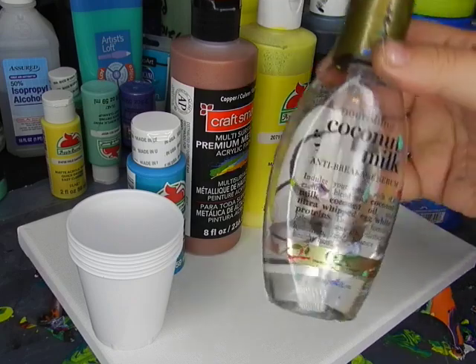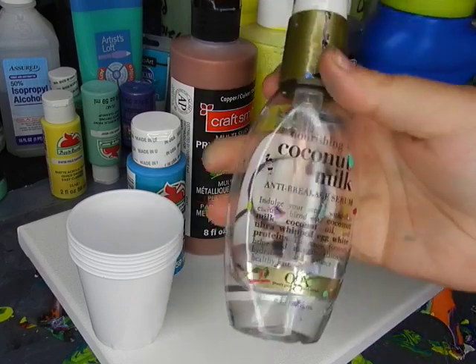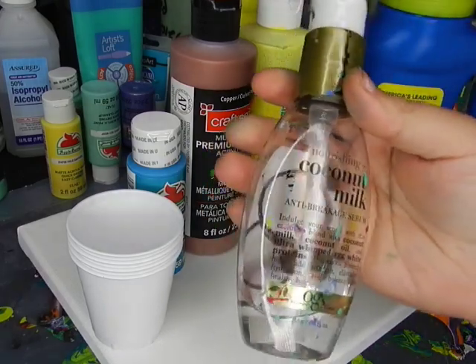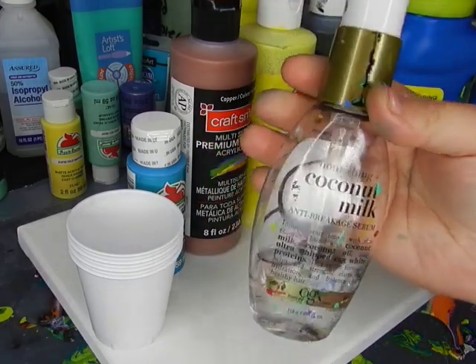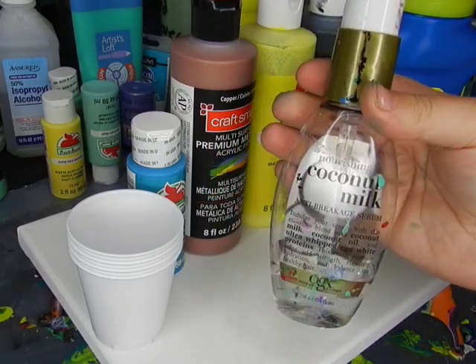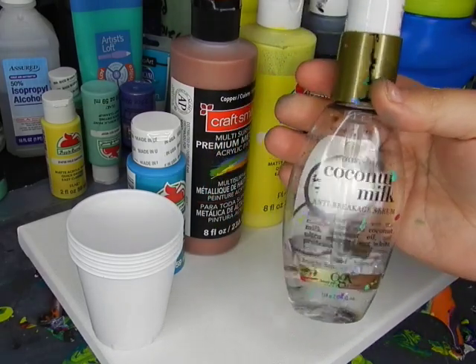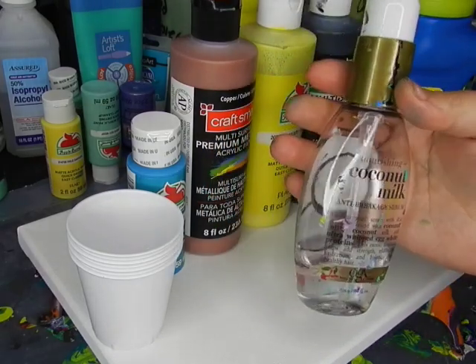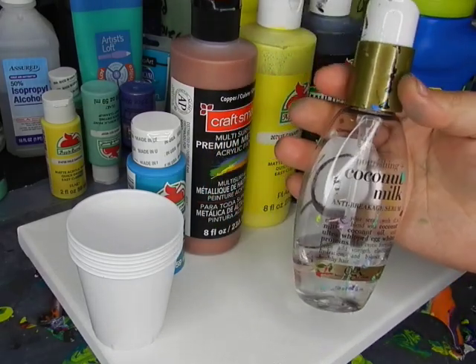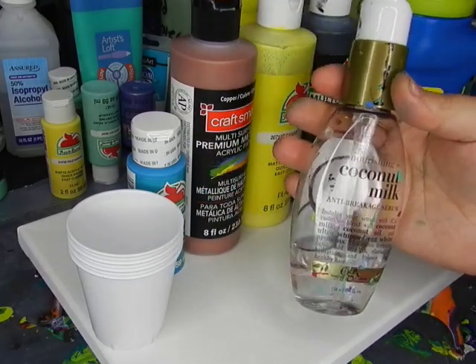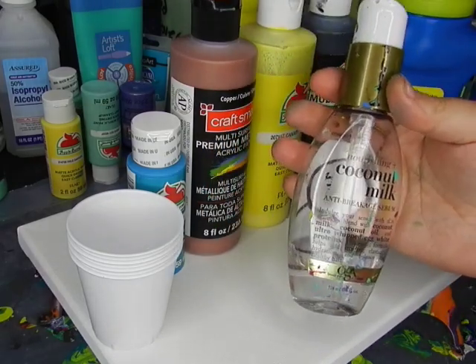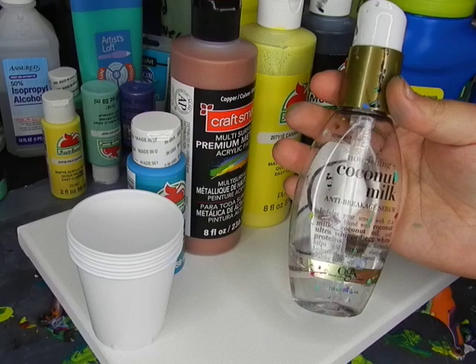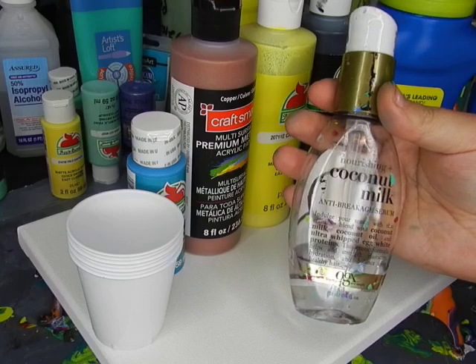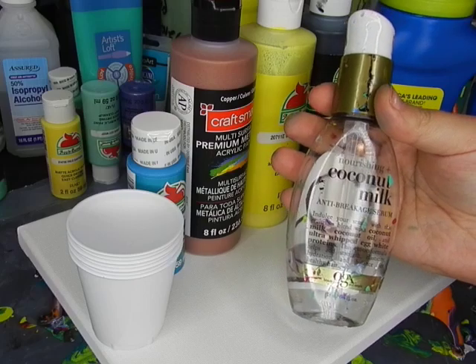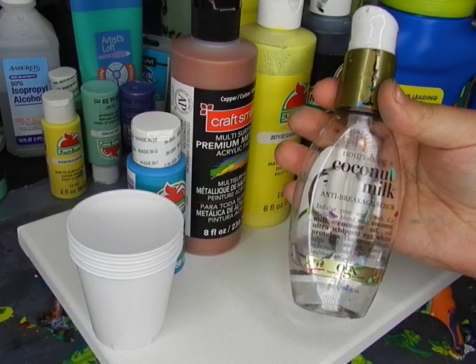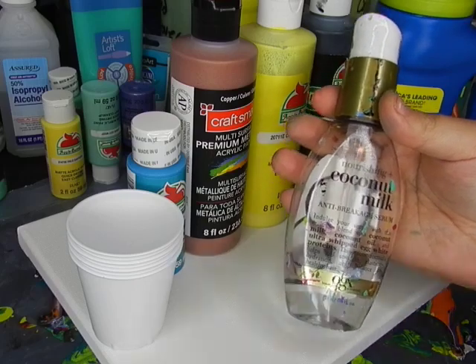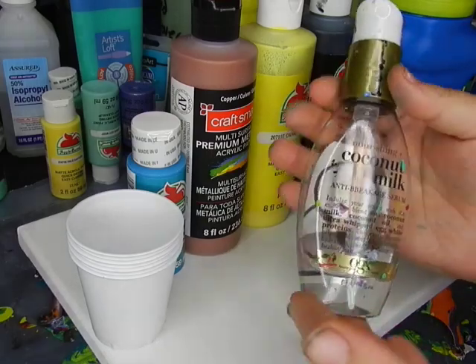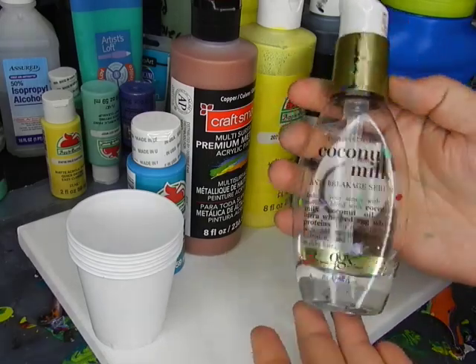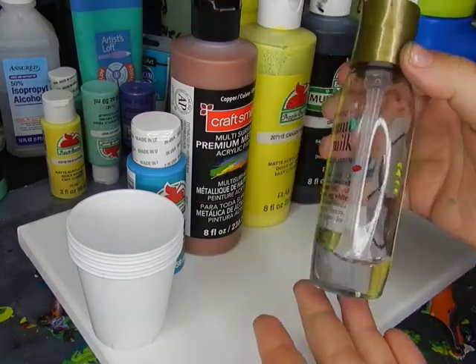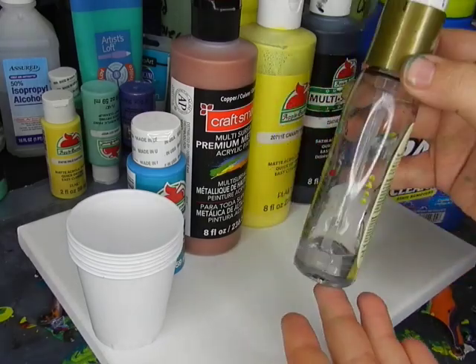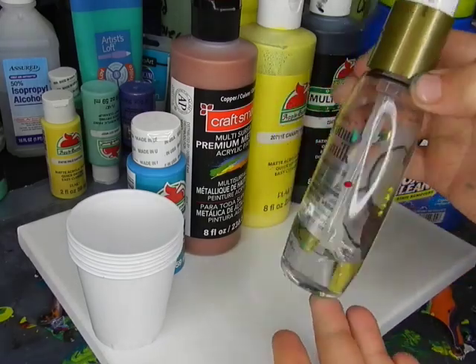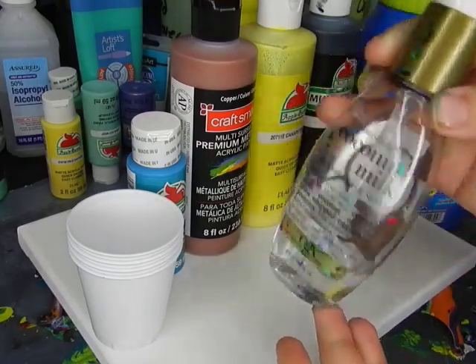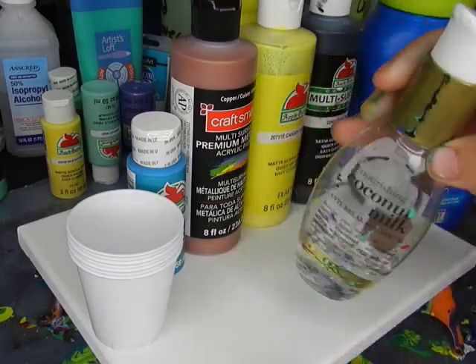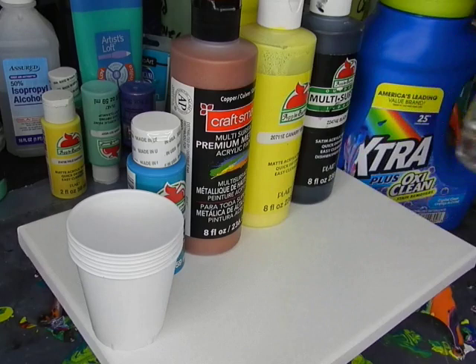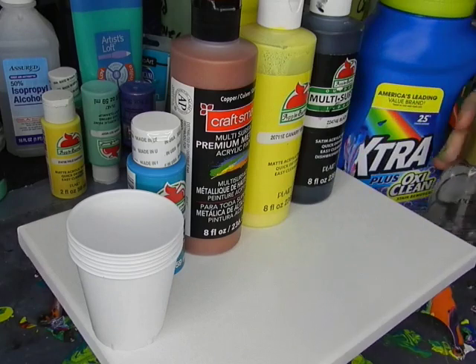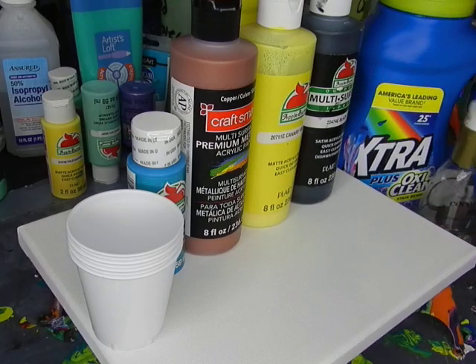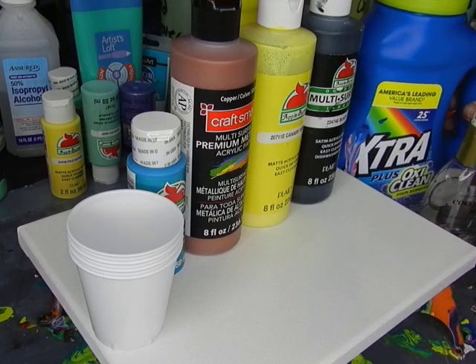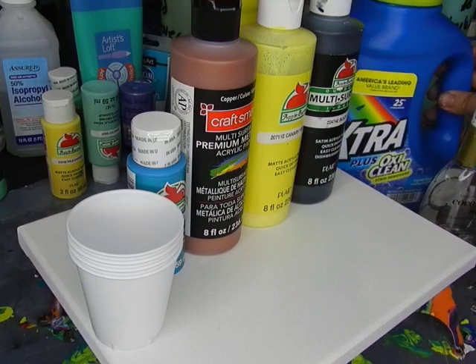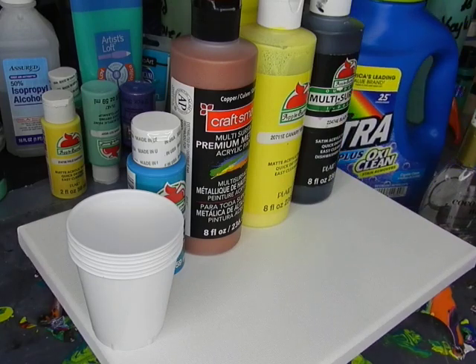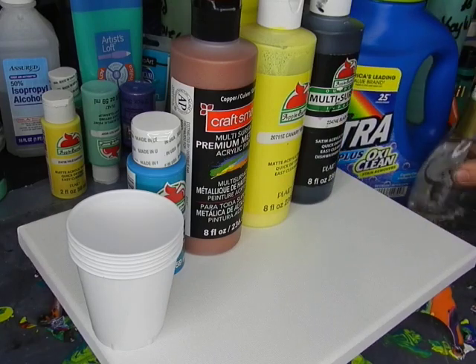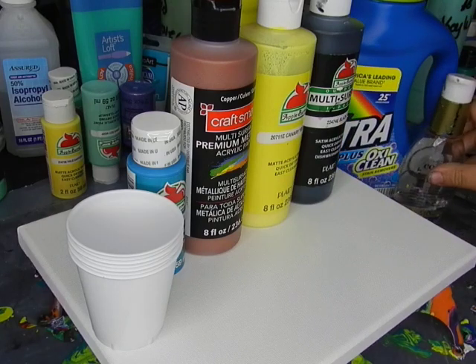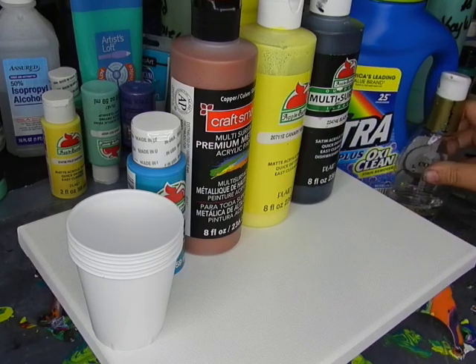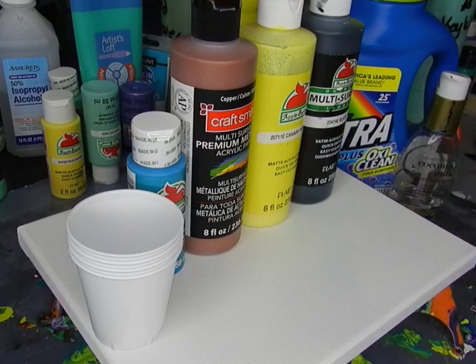I am going to be using the coconut milk anti-breakage serum from OGX as my form of silicone today. And so we're just going to test that out.